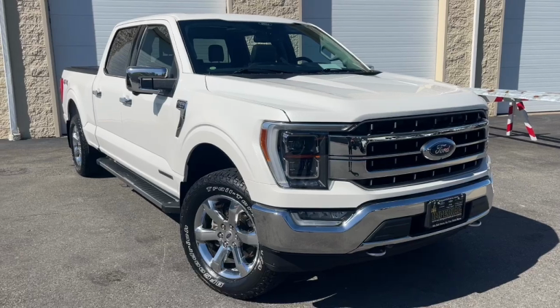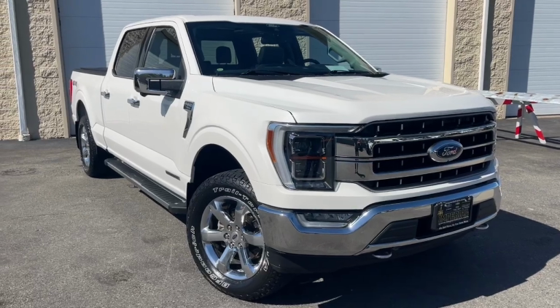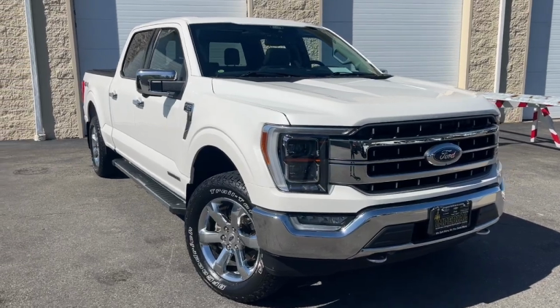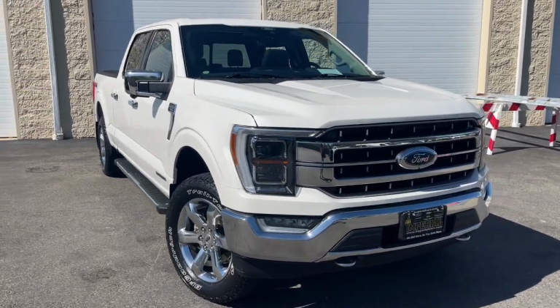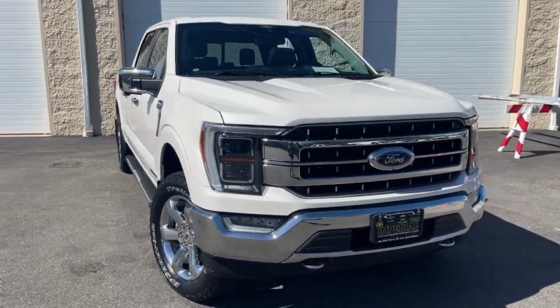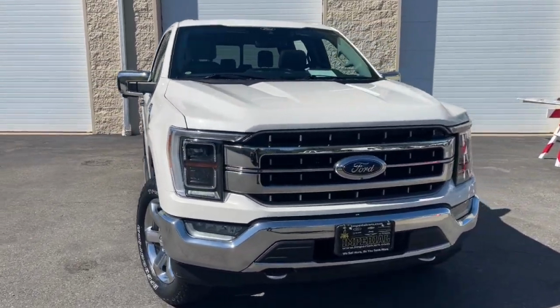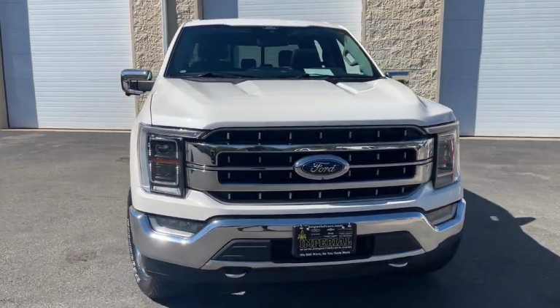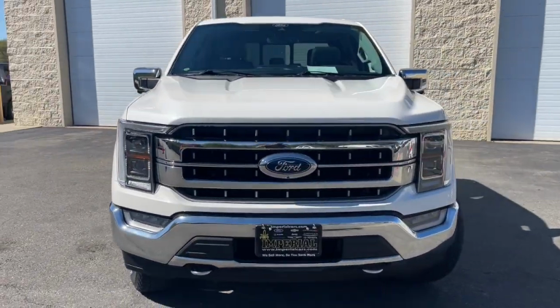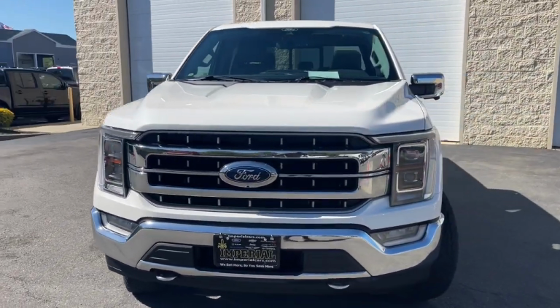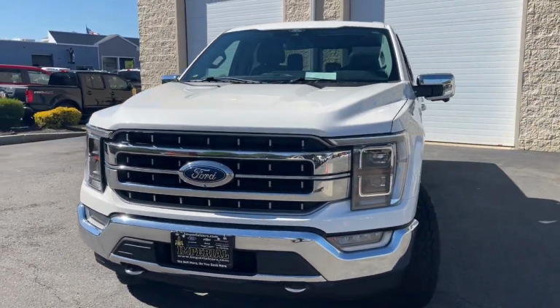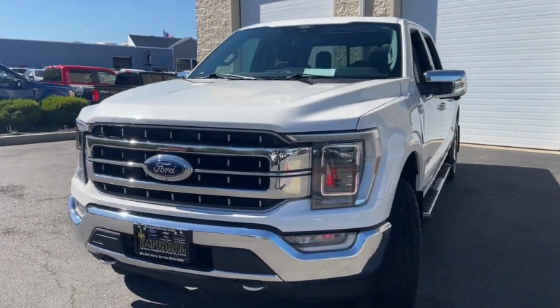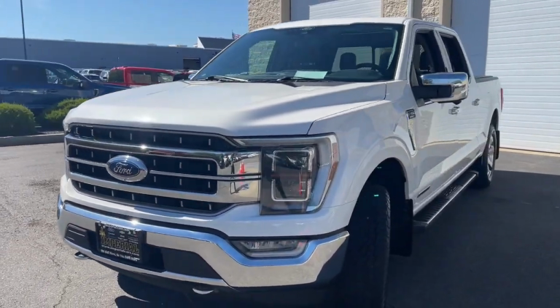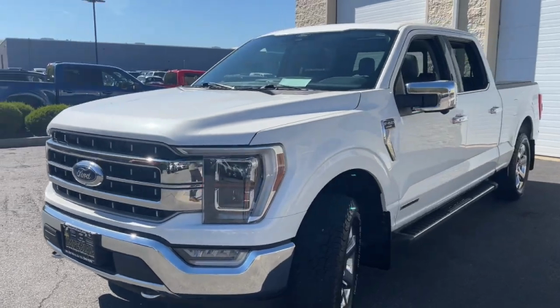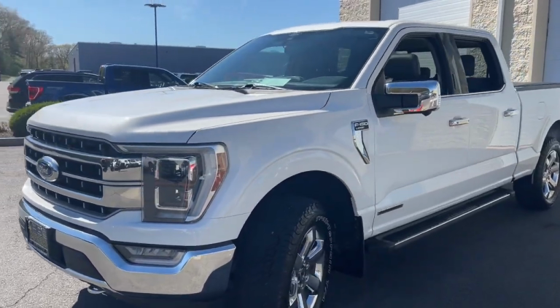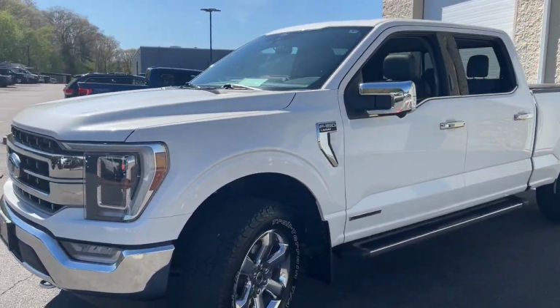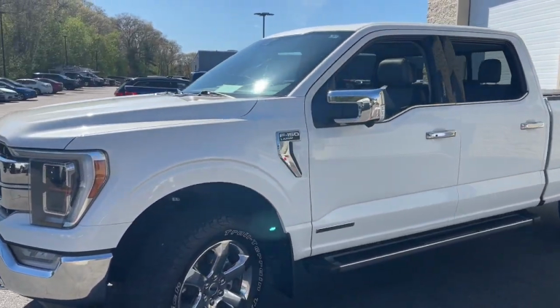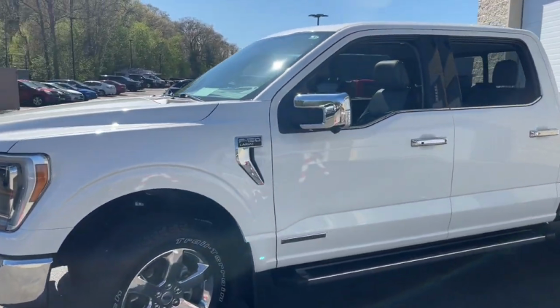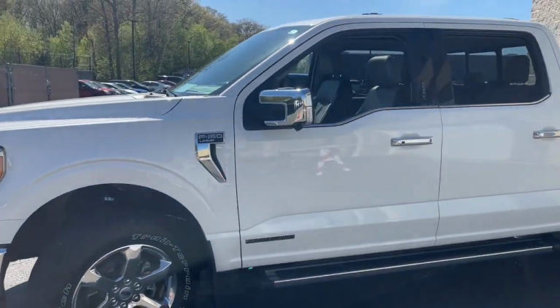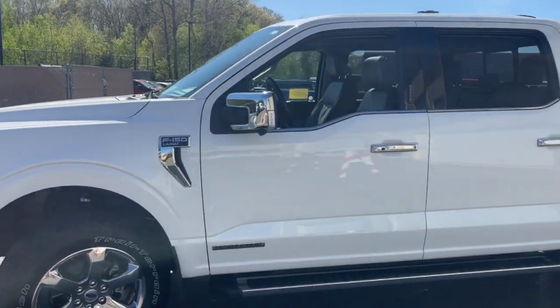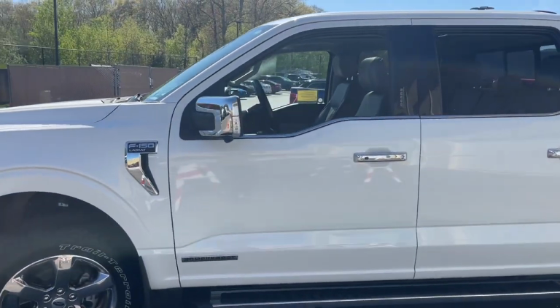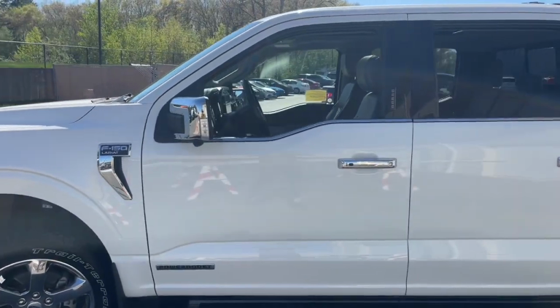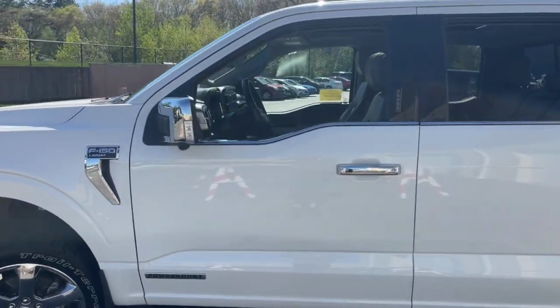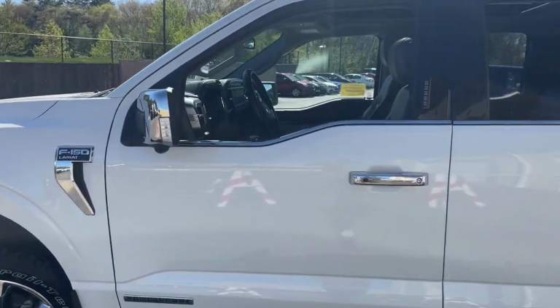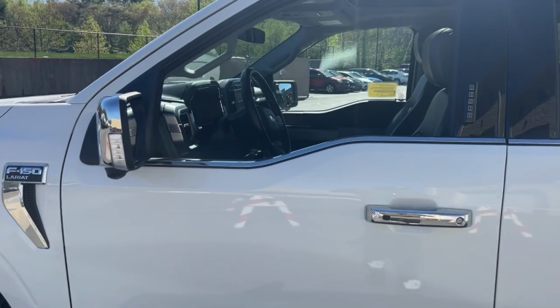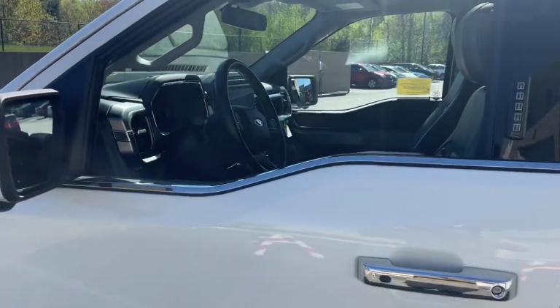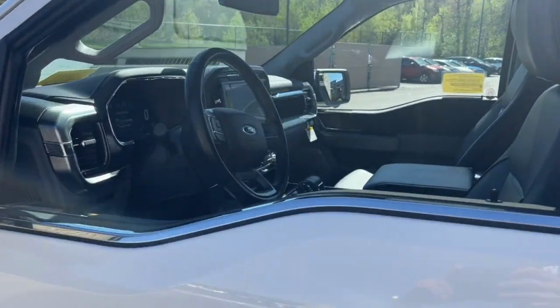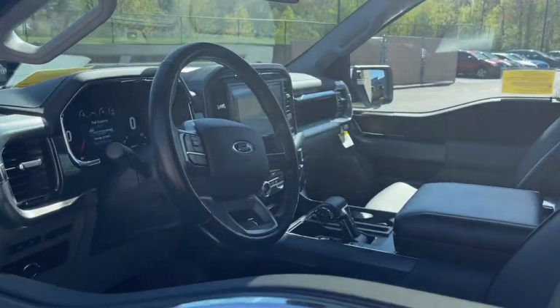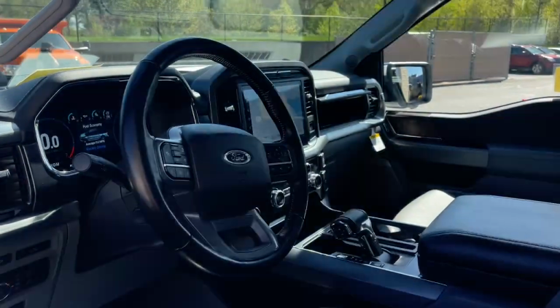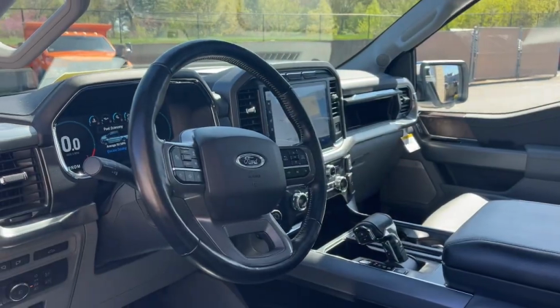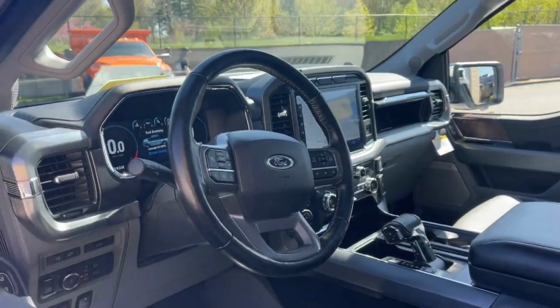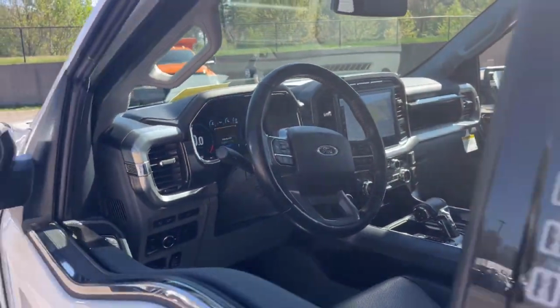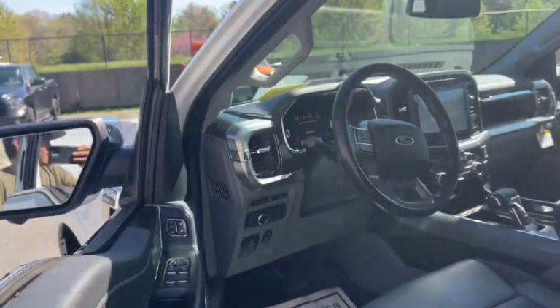Get acquainted with the 2021 Ford F-150. With less than 45,000 miles on the odometer, this vehicle provides excellent value. Take a closer look at this full-size F-150.